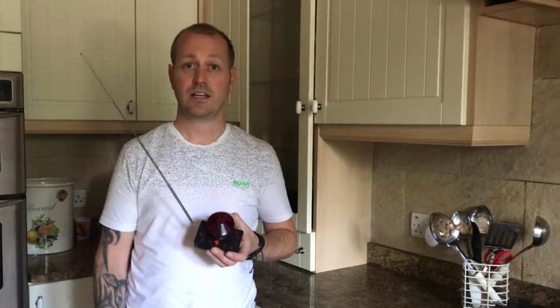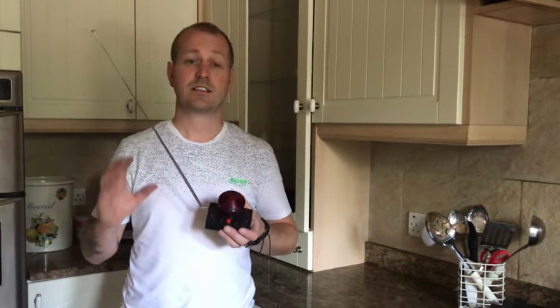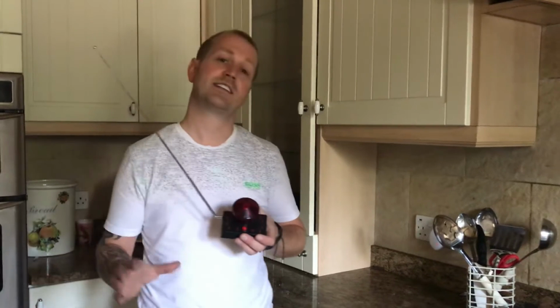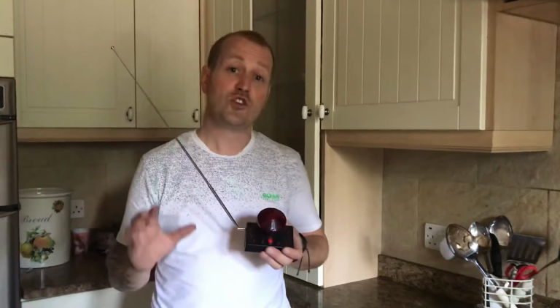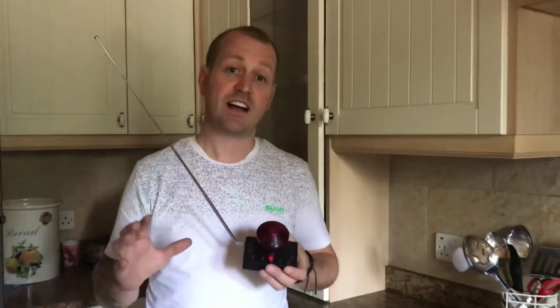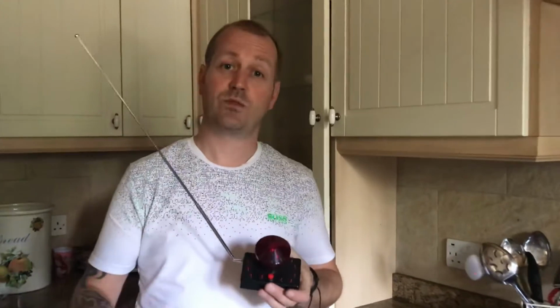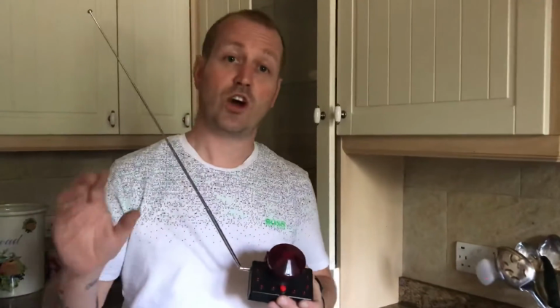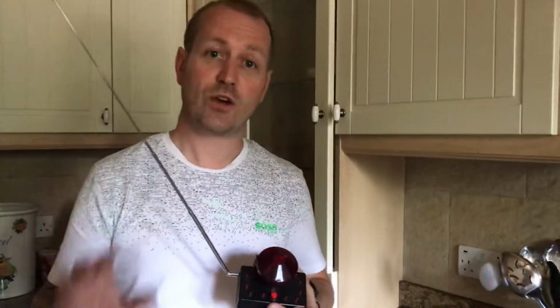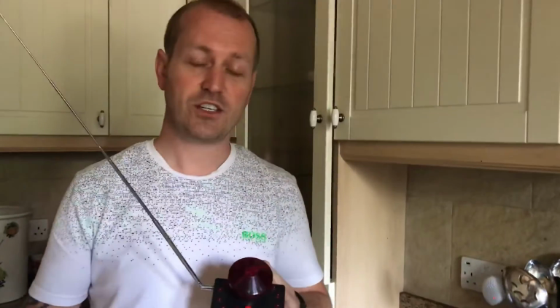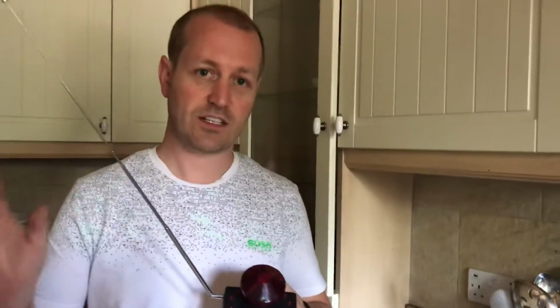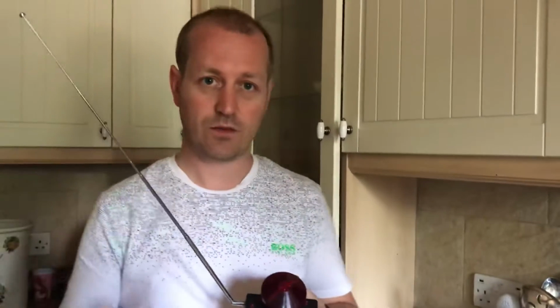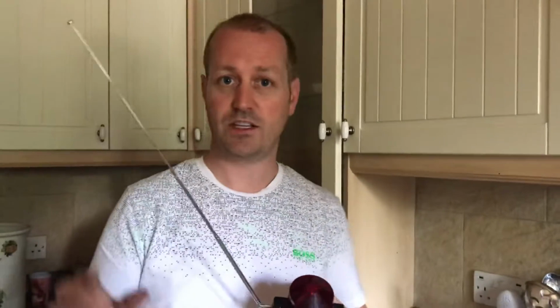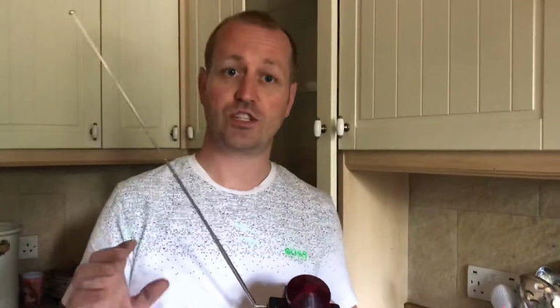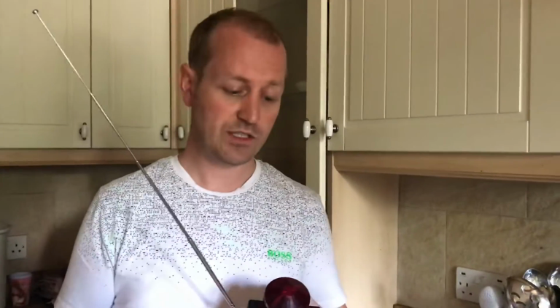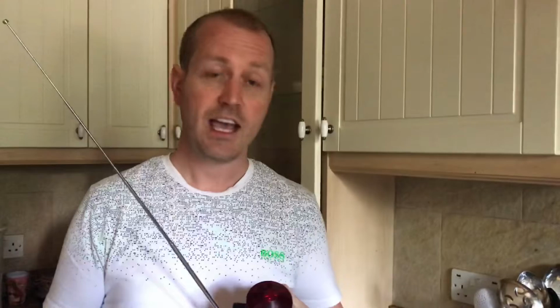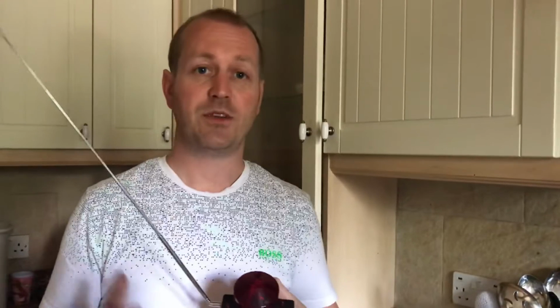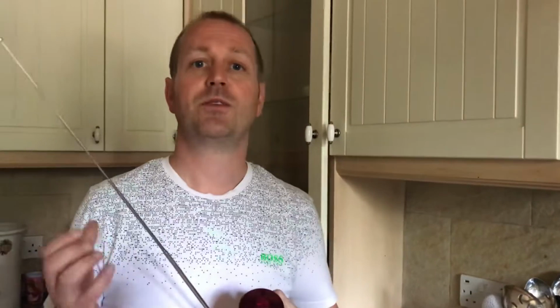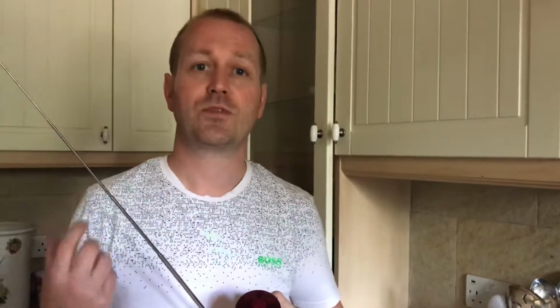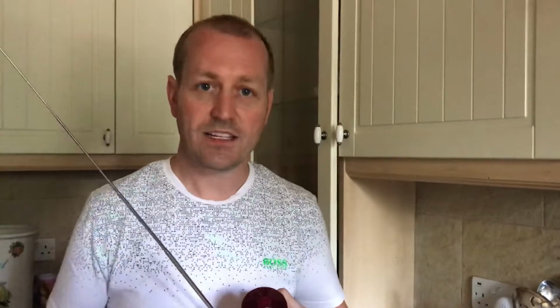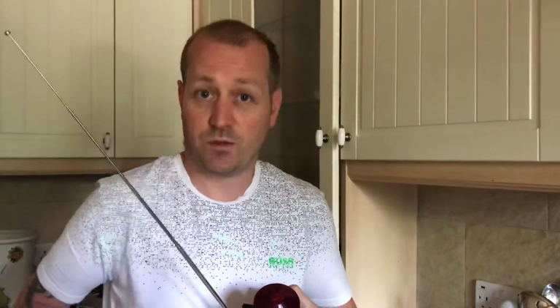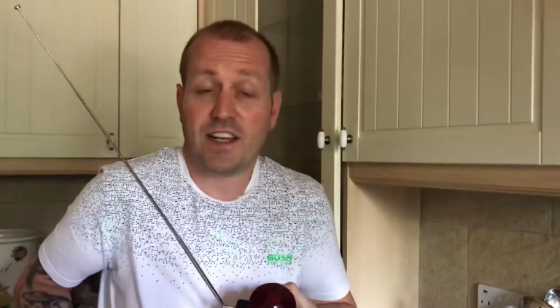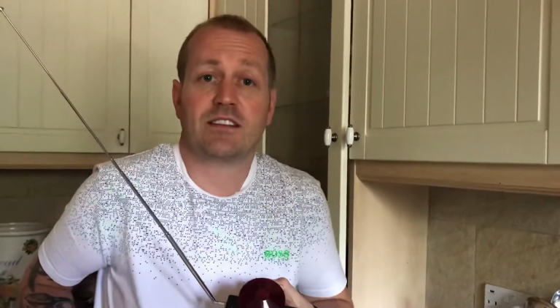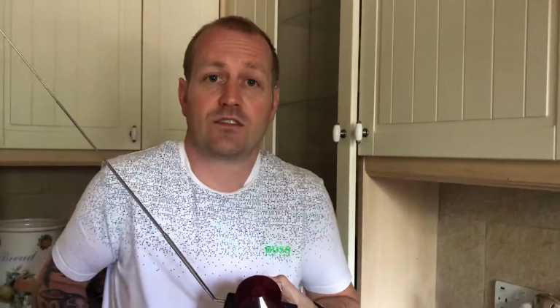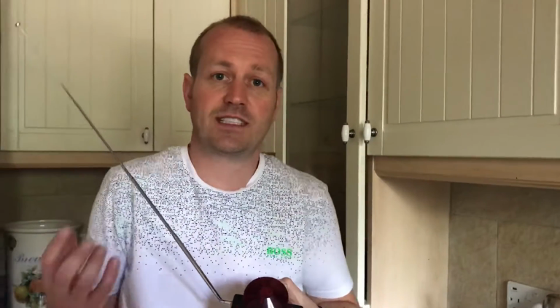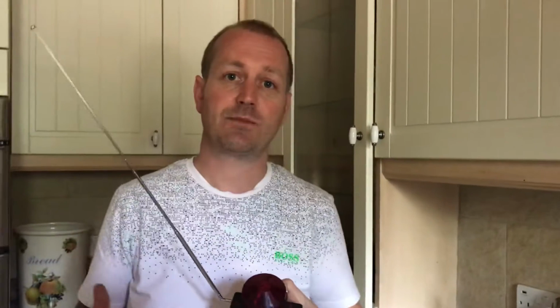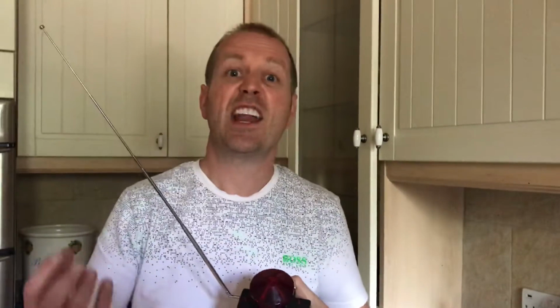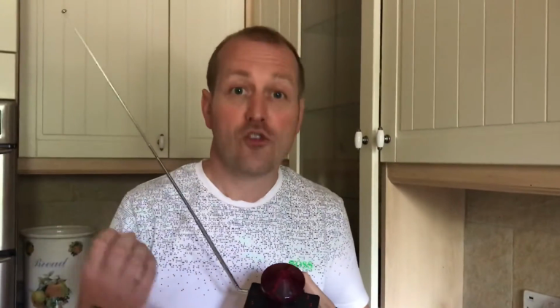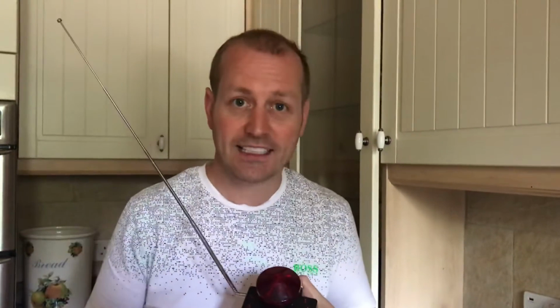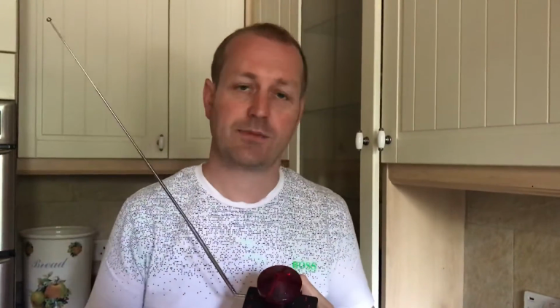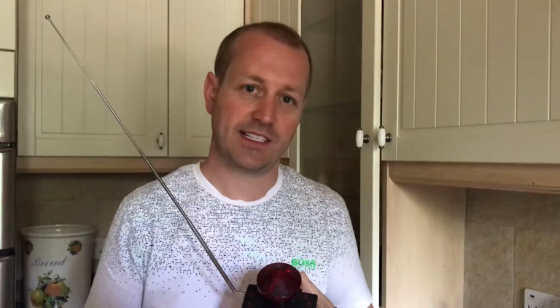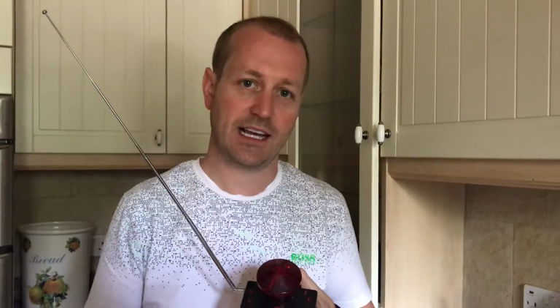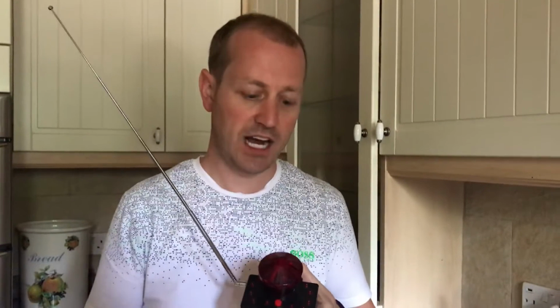This is a new device that we've got on Ghost Dimension, coming to the newer shows. It's something that we've just made, something that we've invented ourselves to detect spirits and attract spirits at the same time.